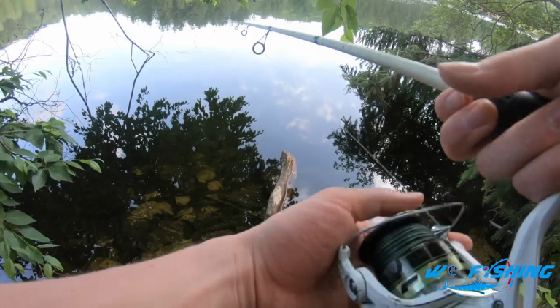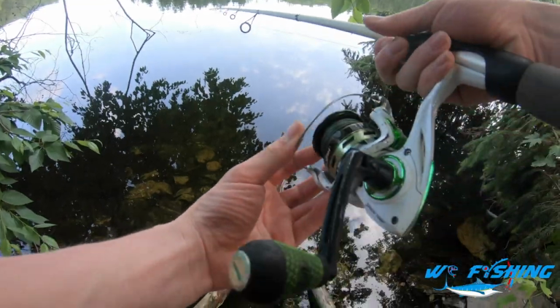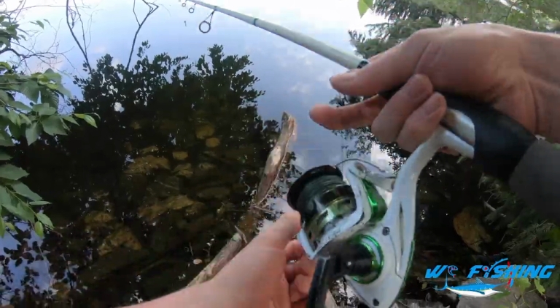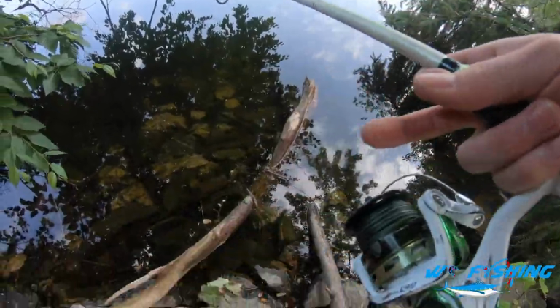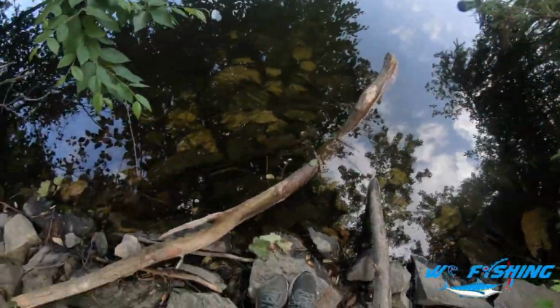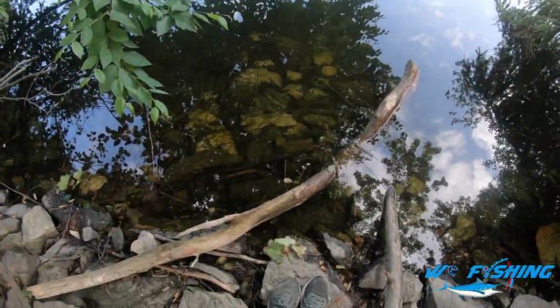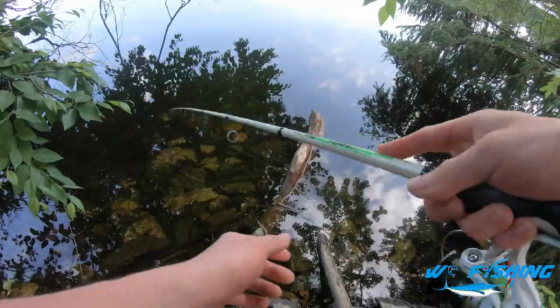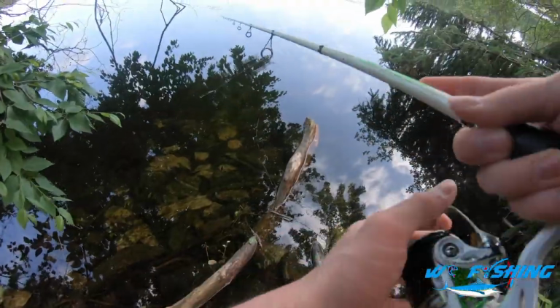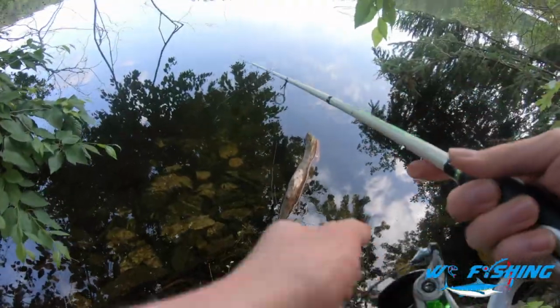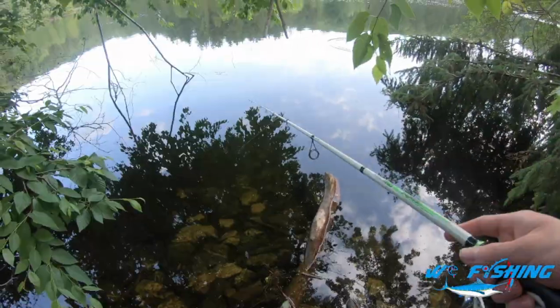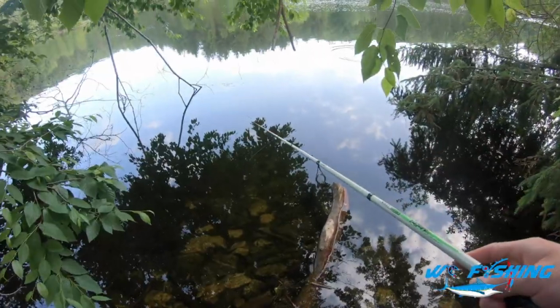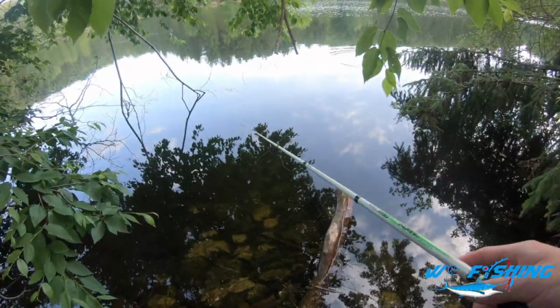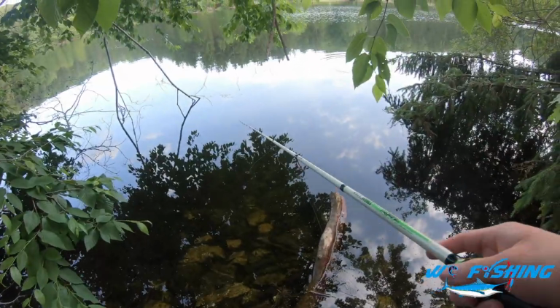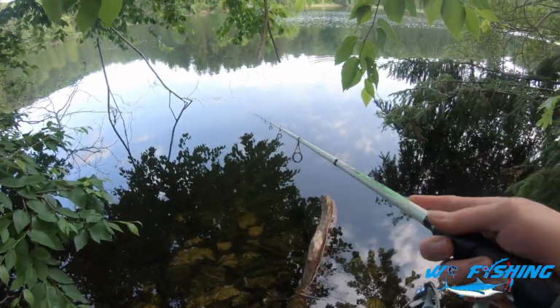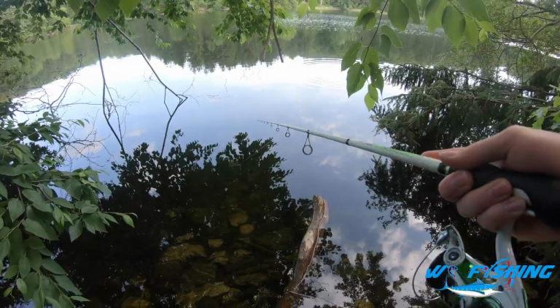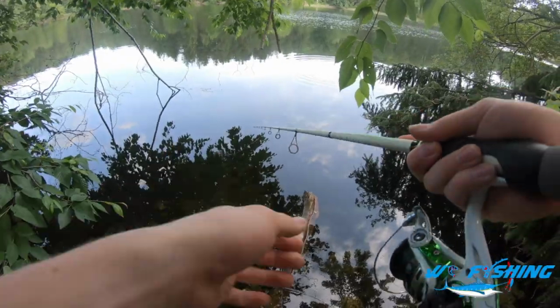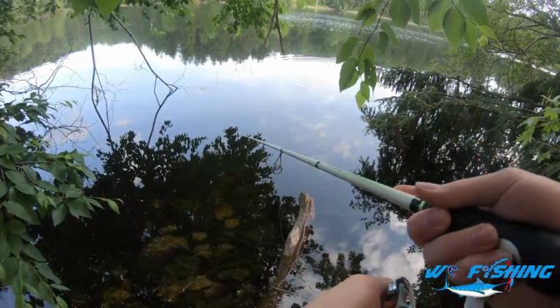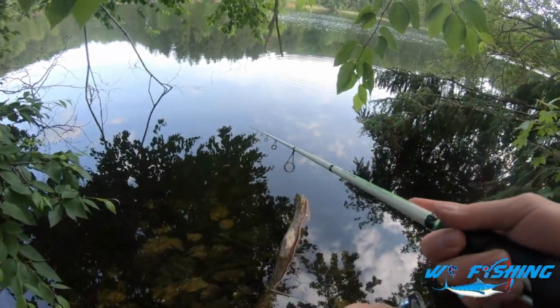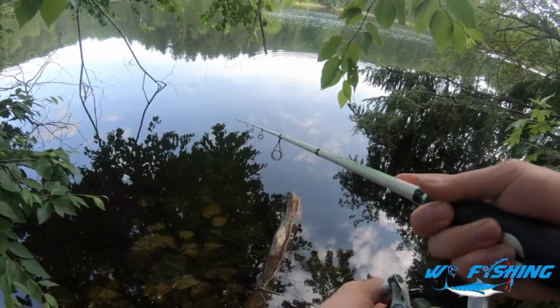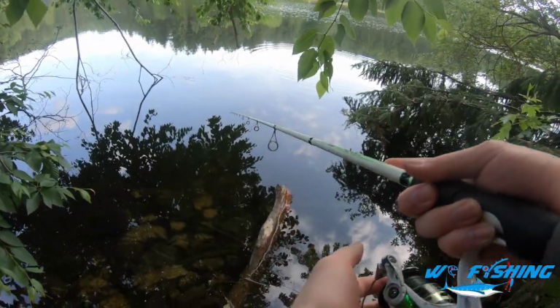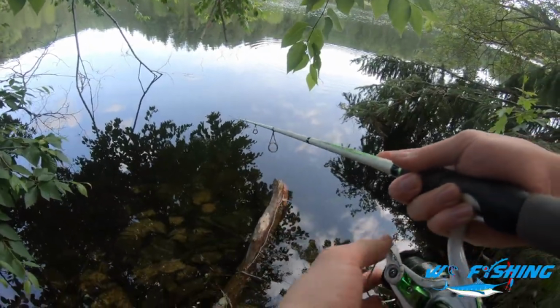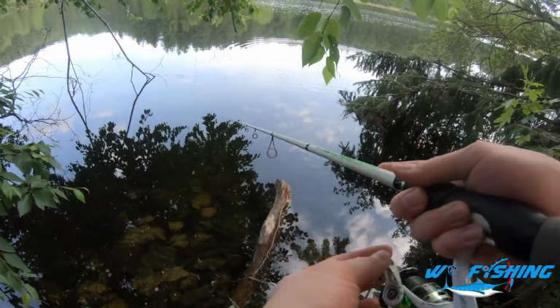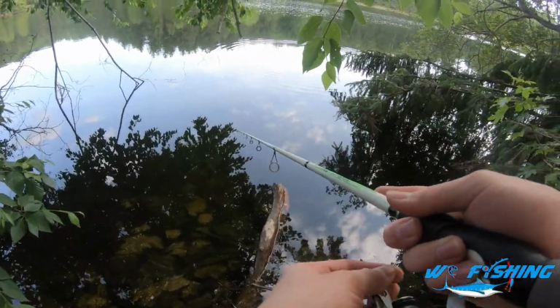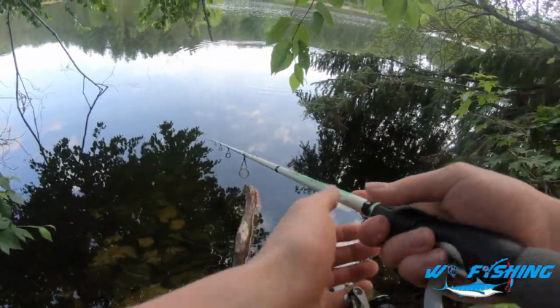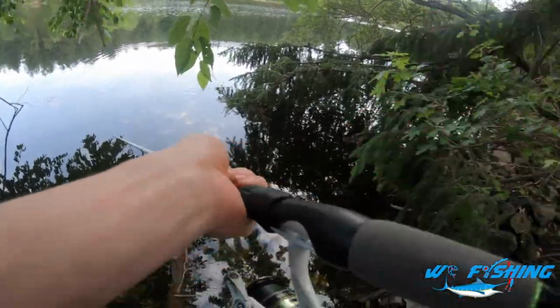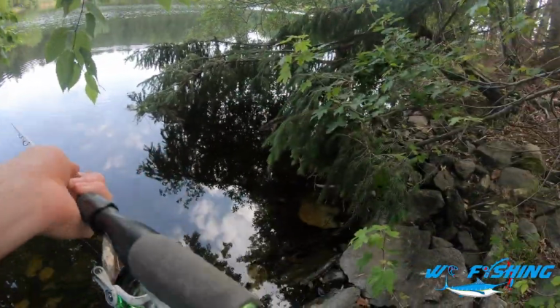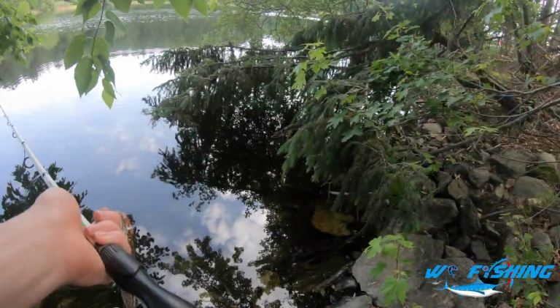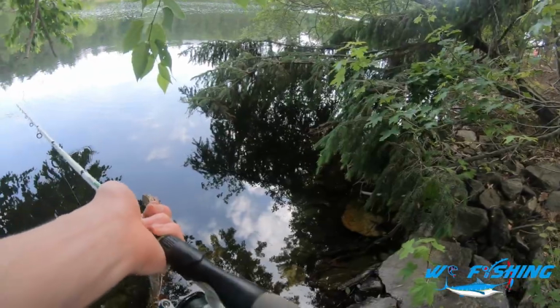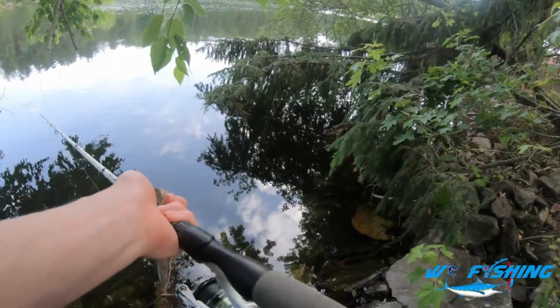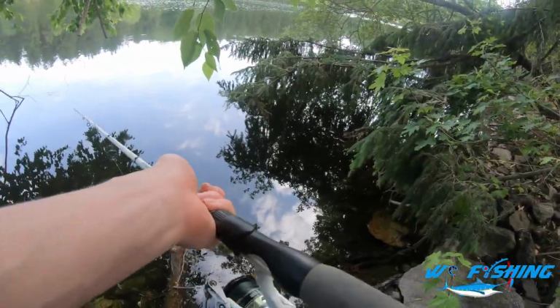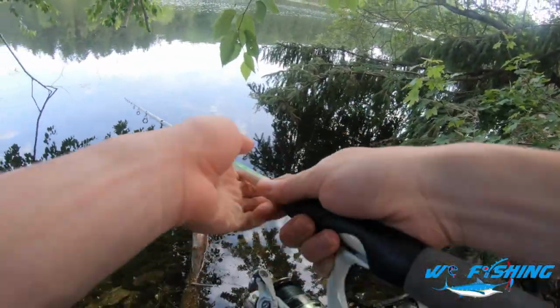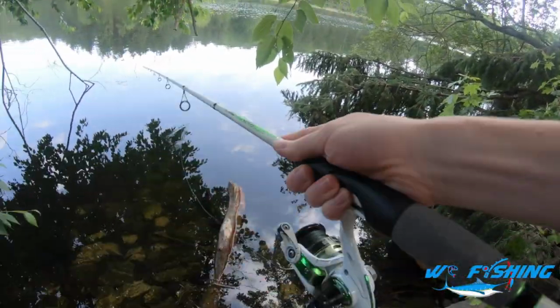All right, change of plans — decided to go back the way we came just to see if we can get on some of those fish I saw in the tree line. I'm sure there's got to be some that are willing to take this bait. So back here at the old spots, let's see how lucky we can get.